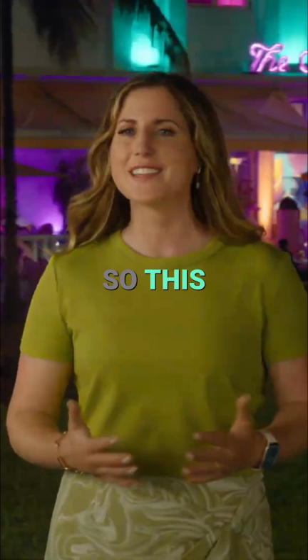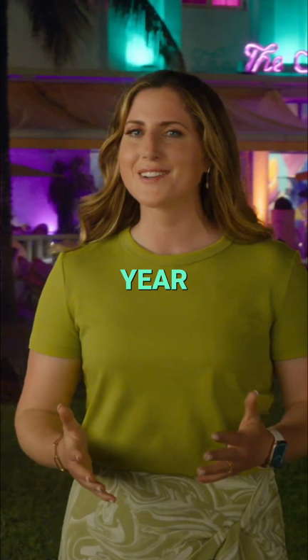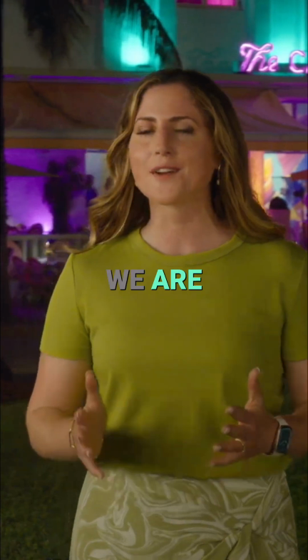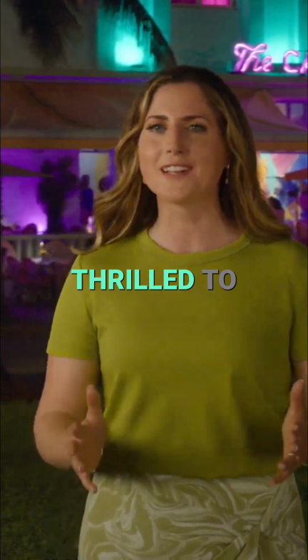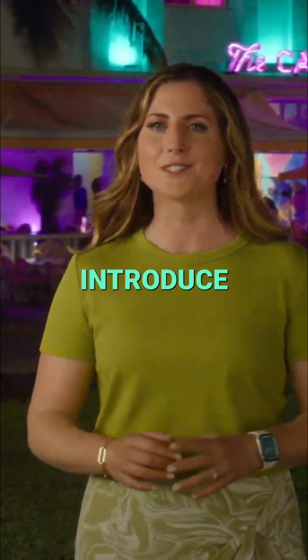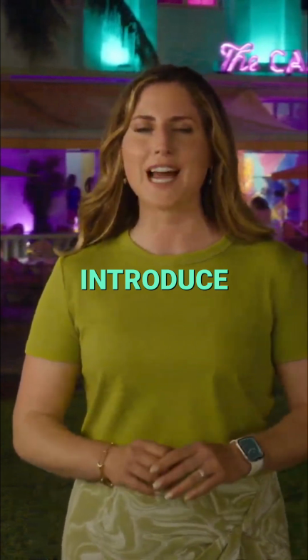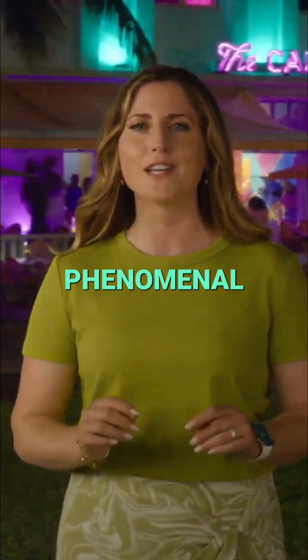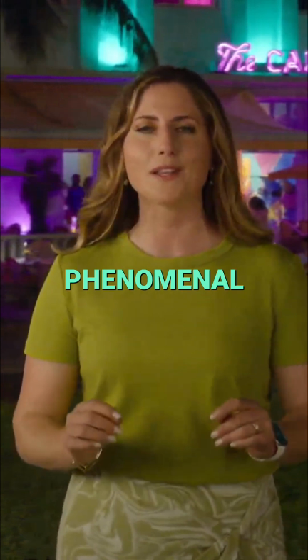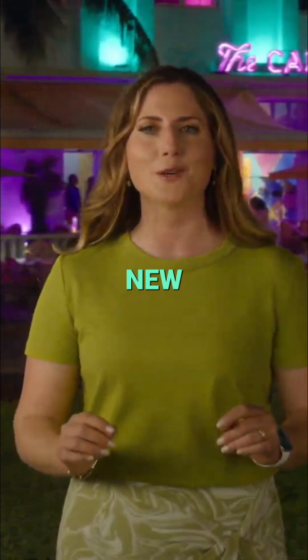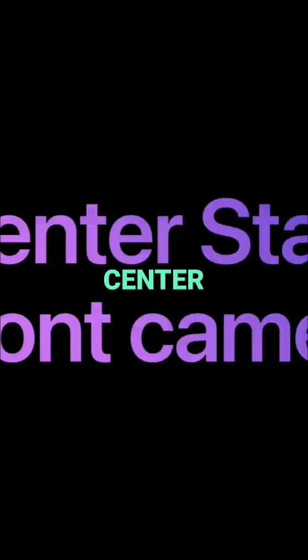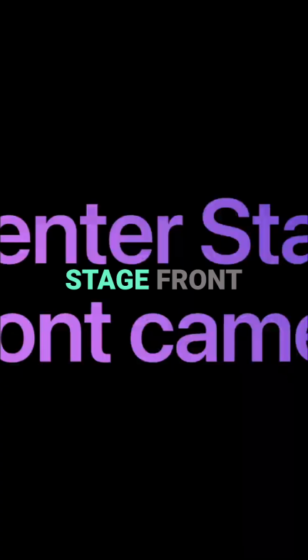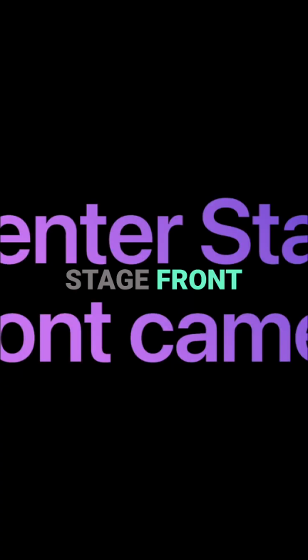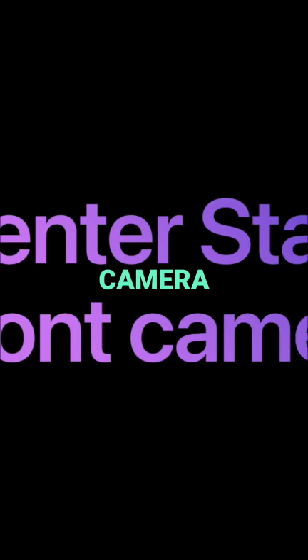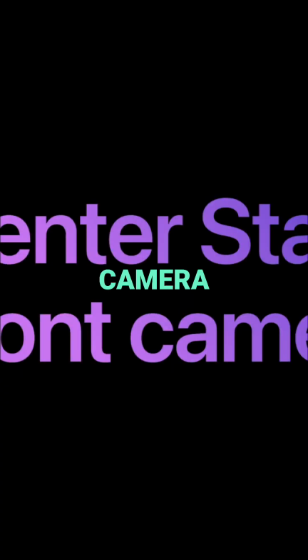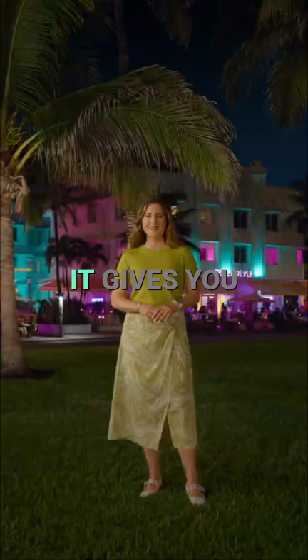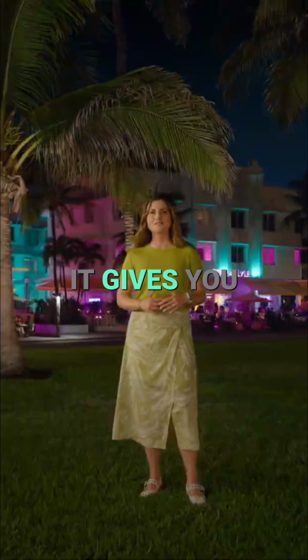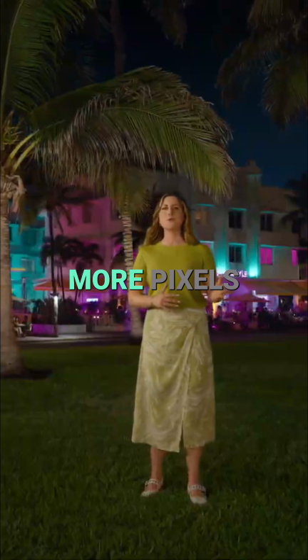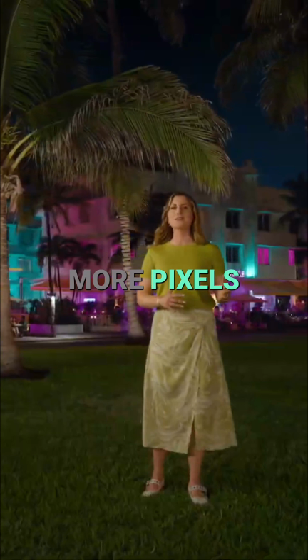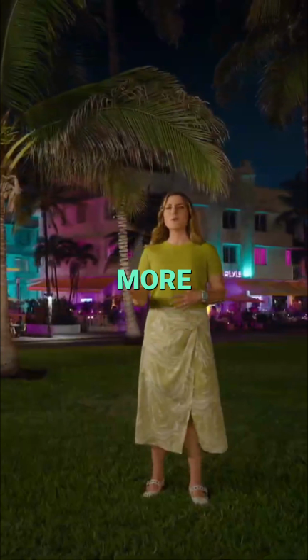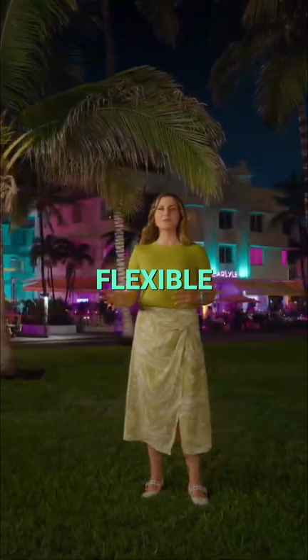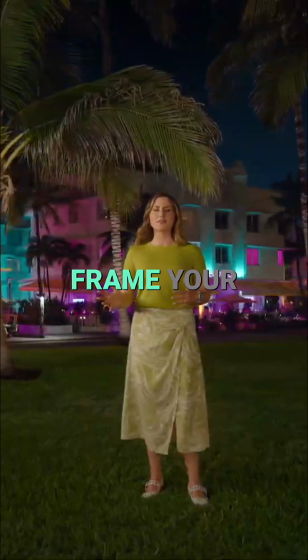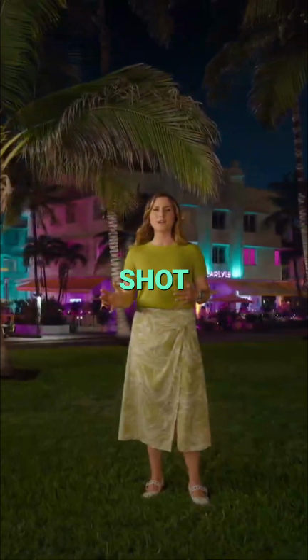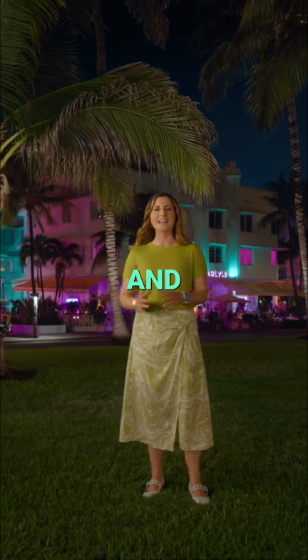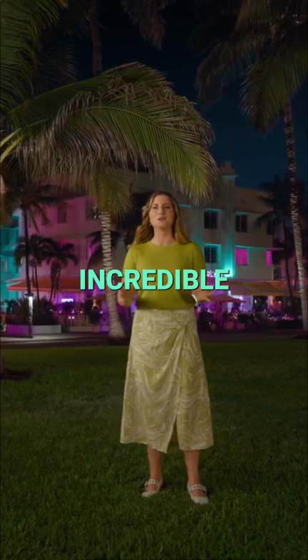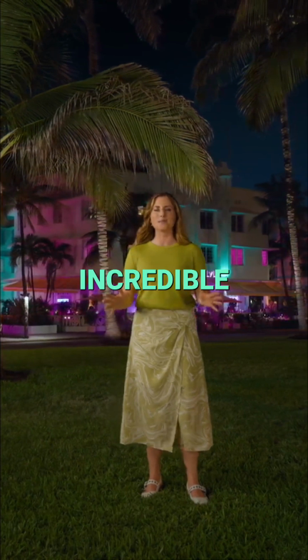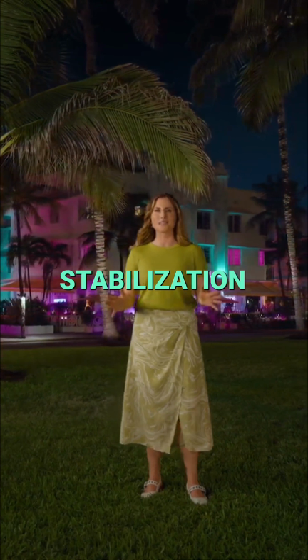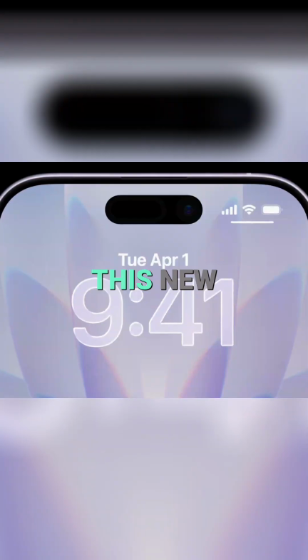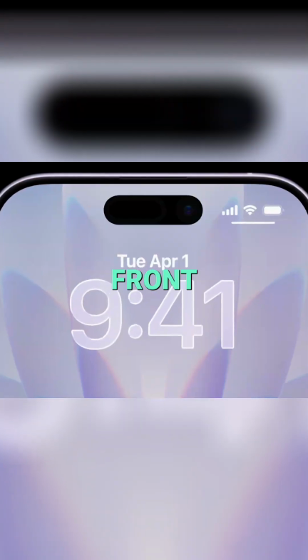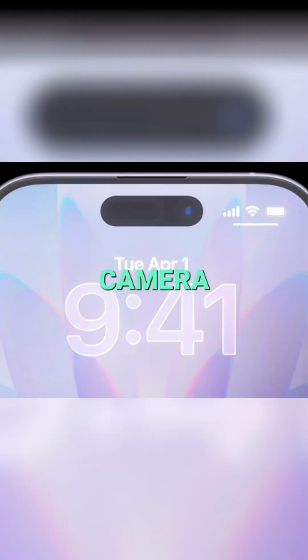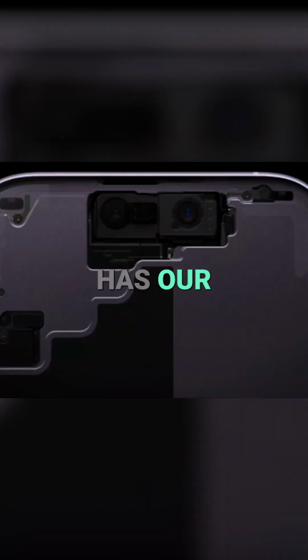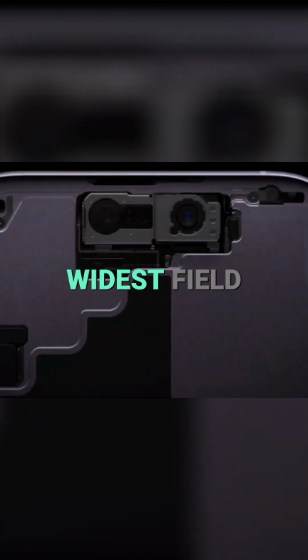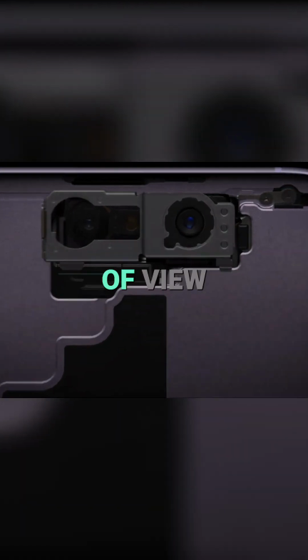So this year, we are thrilled to introduce our phenomenal new center stage front camera. It gives you more pixels, more flexible ways to frame your shot, and incredible stabilization. This new front camera has our widest field of view.